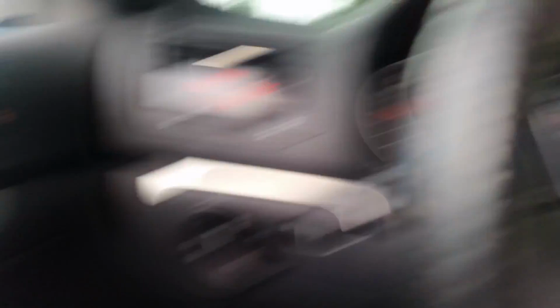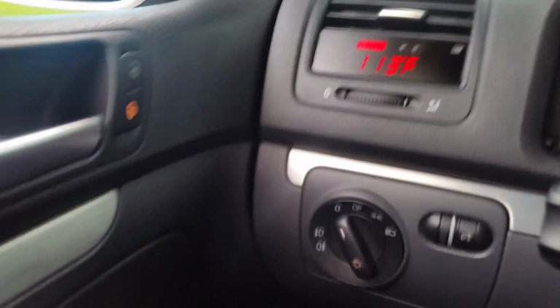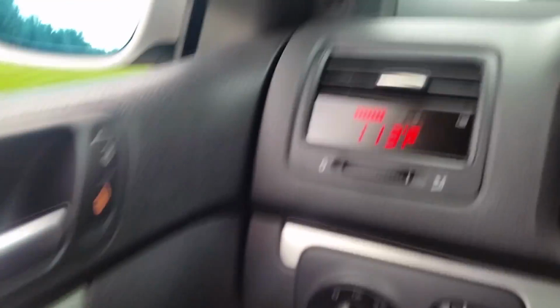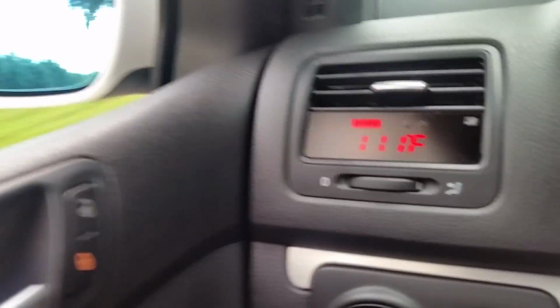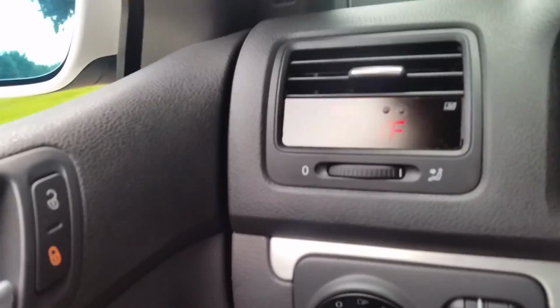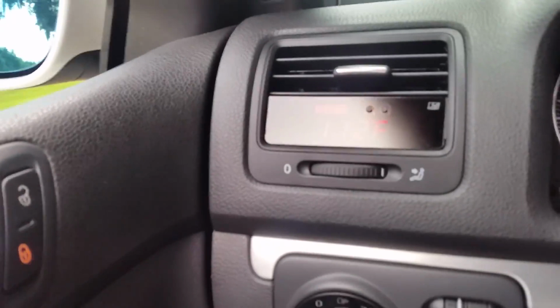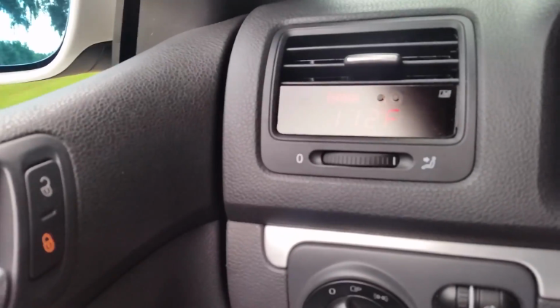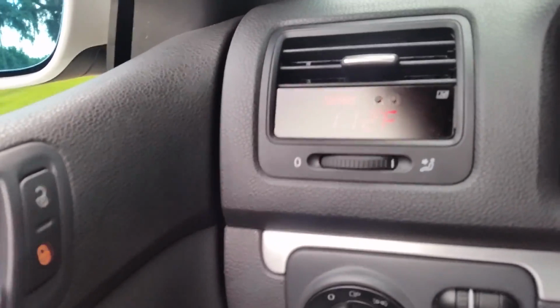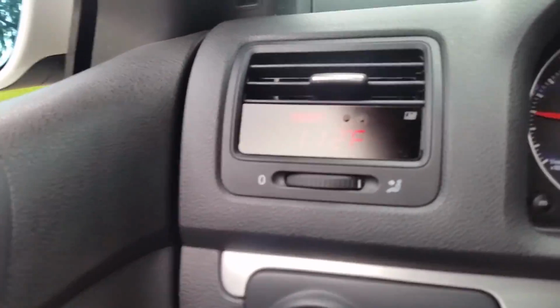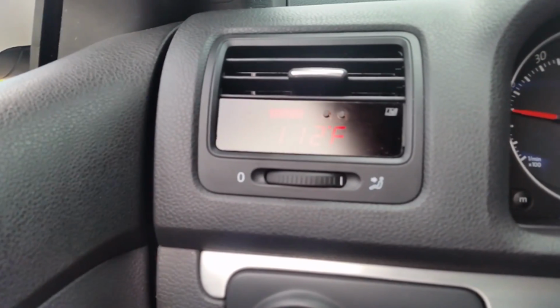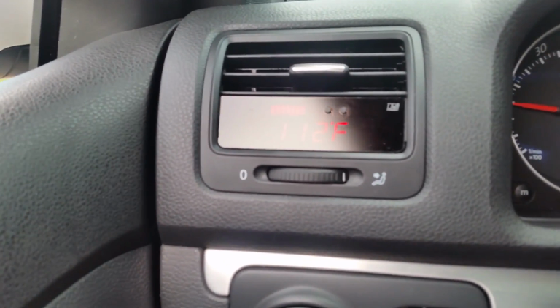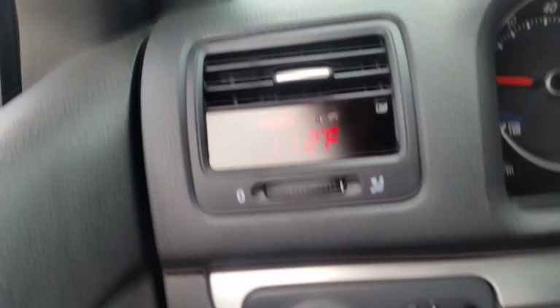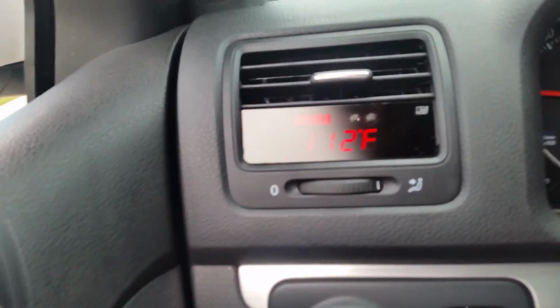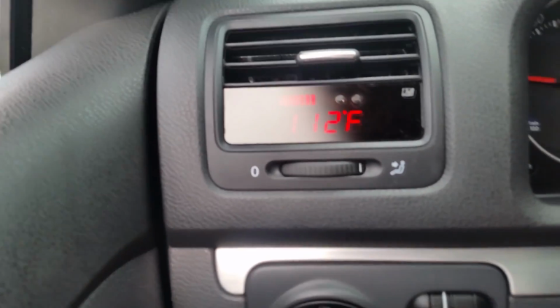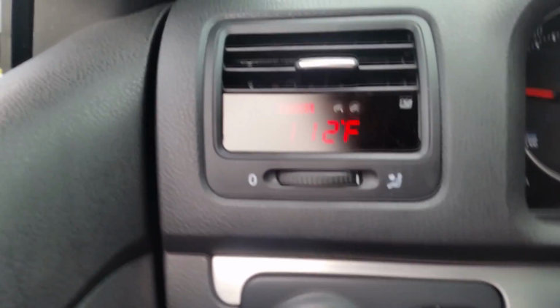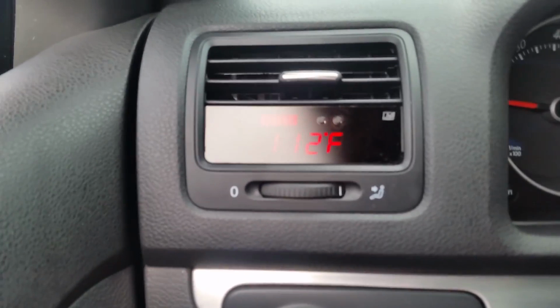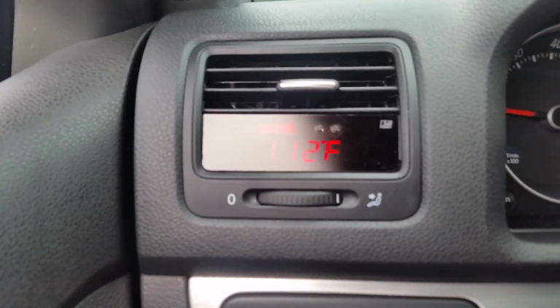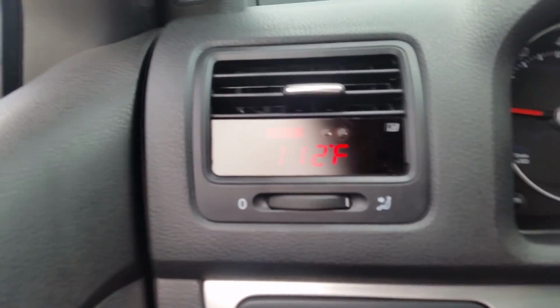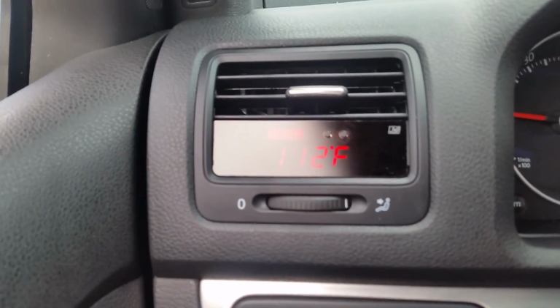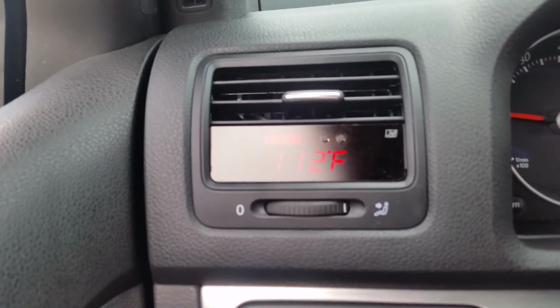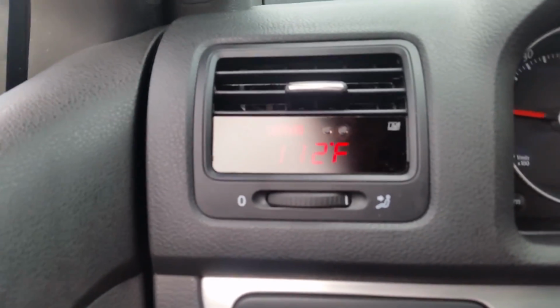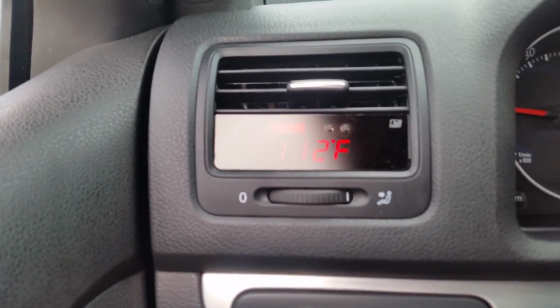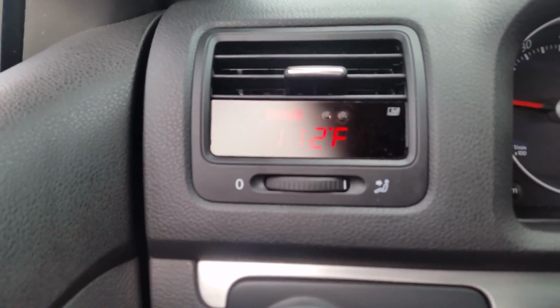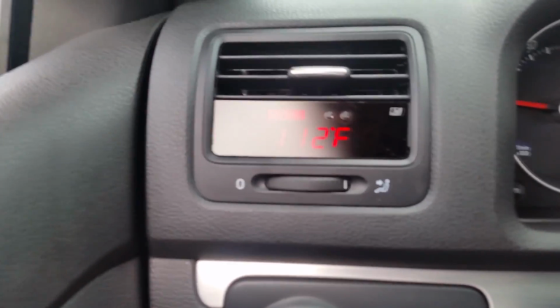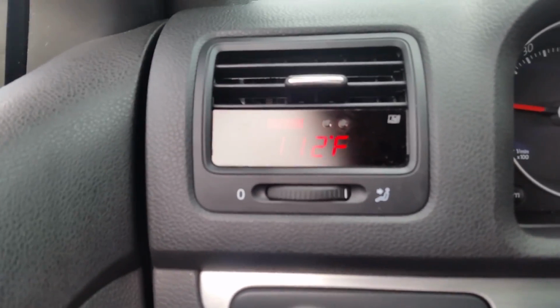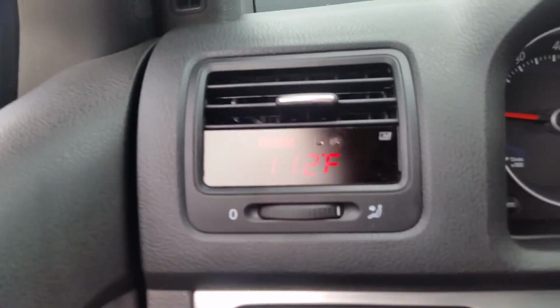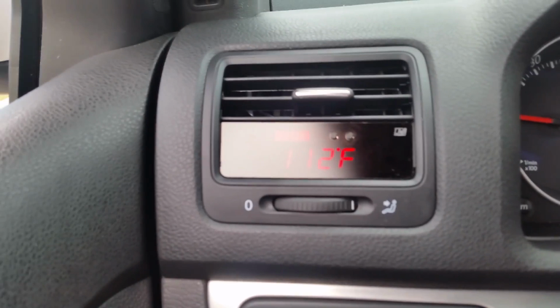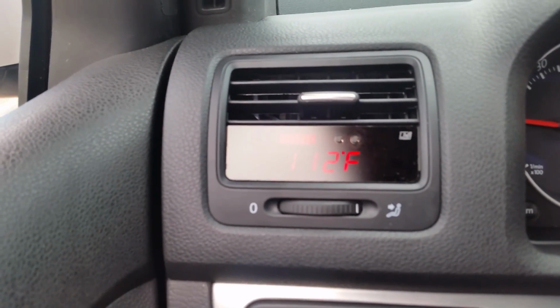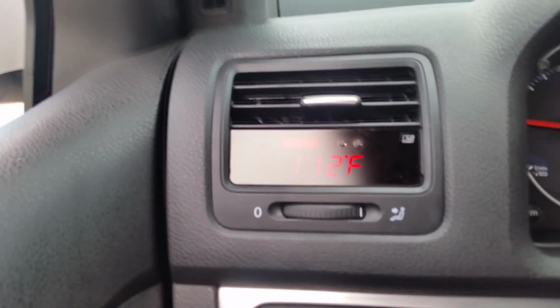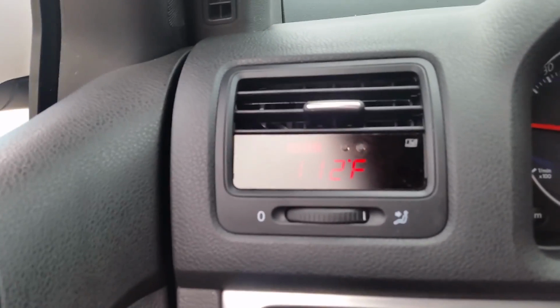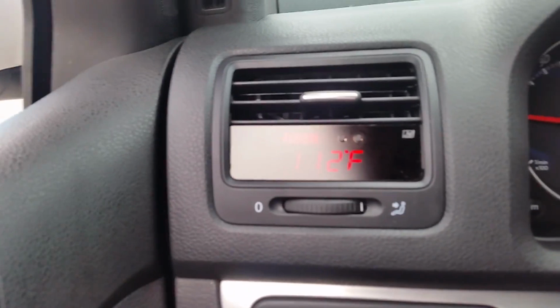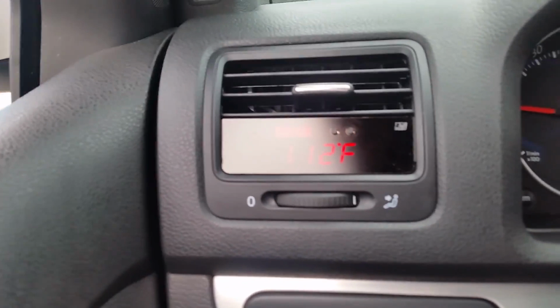This new gadget I got is called the Vent Integrated Digital Interface — I believe that's what it's called — but it's by P3 Cars. Right now I'm monitoring the intake.